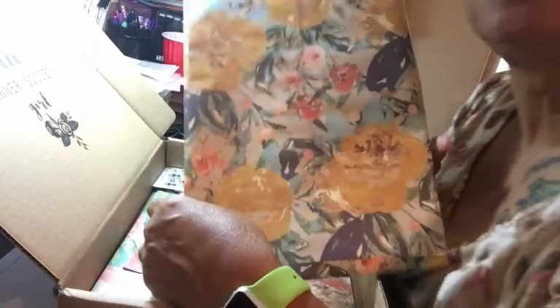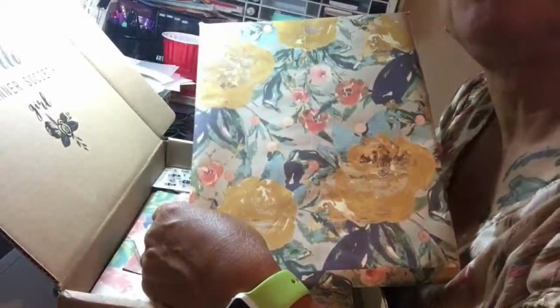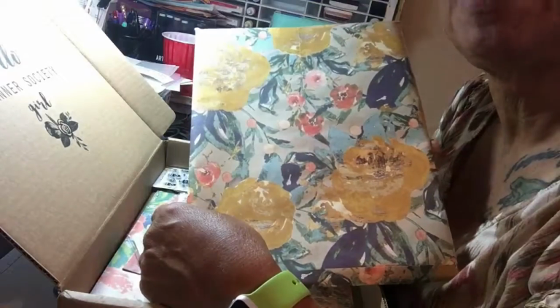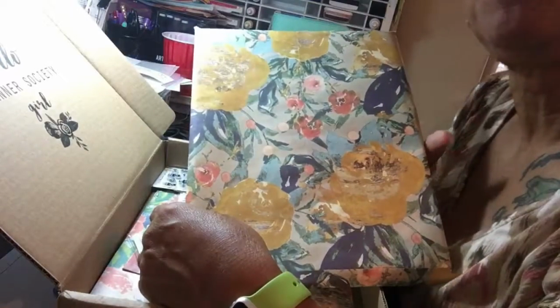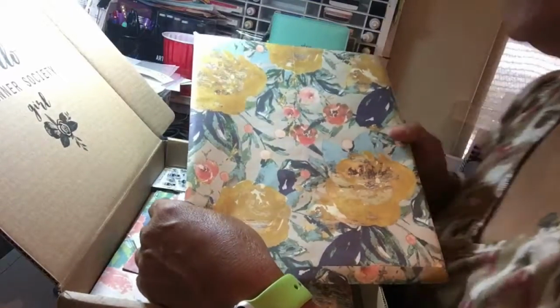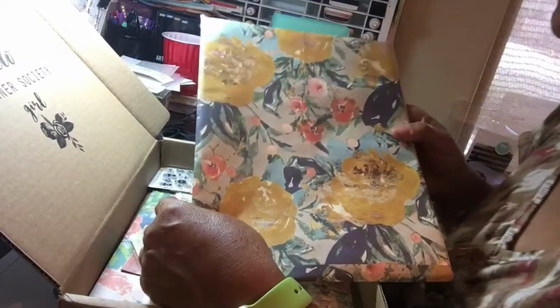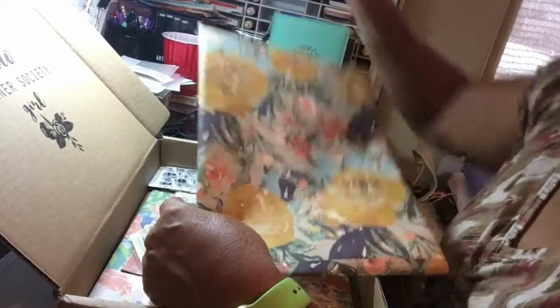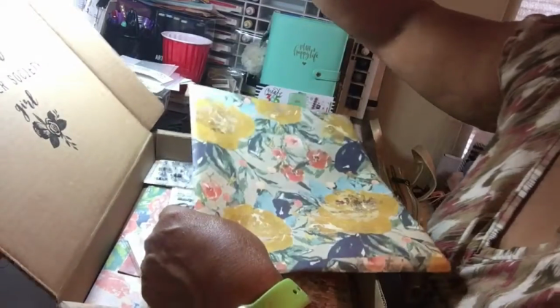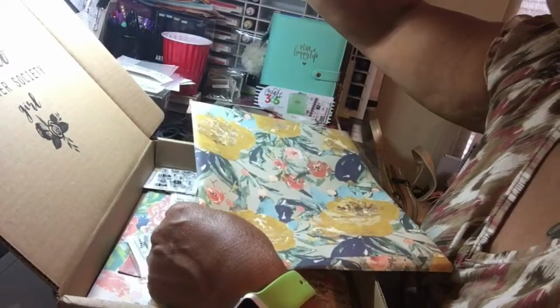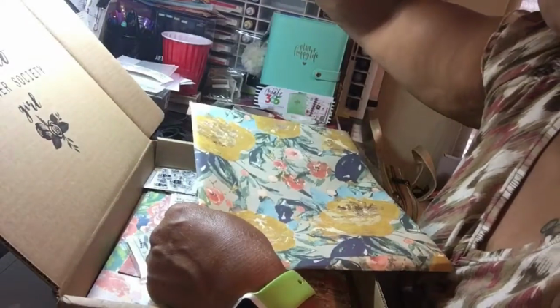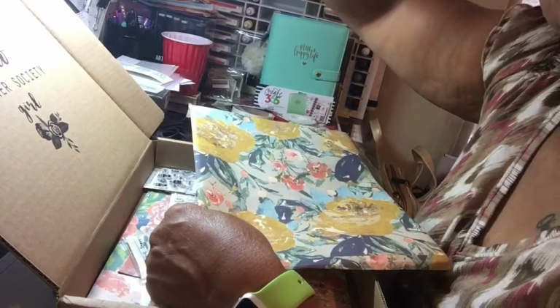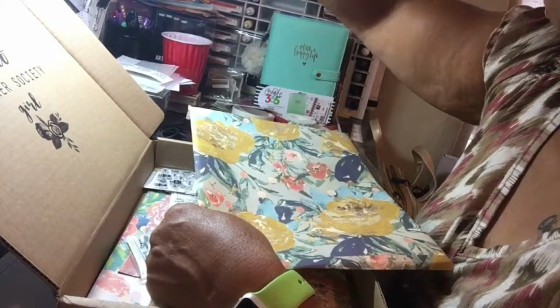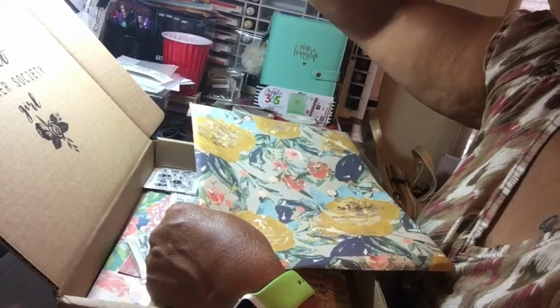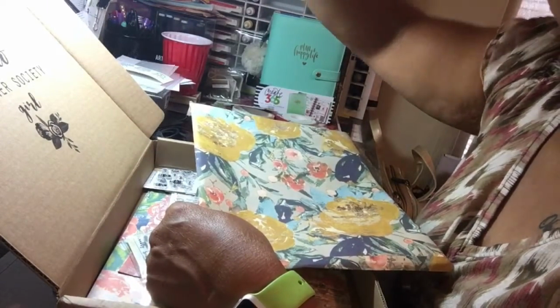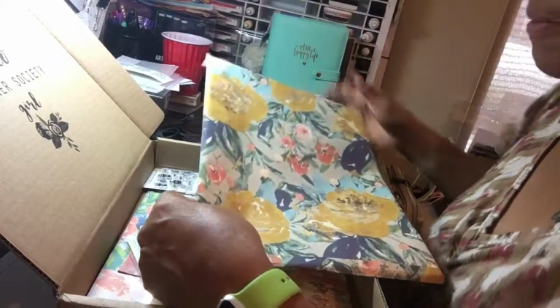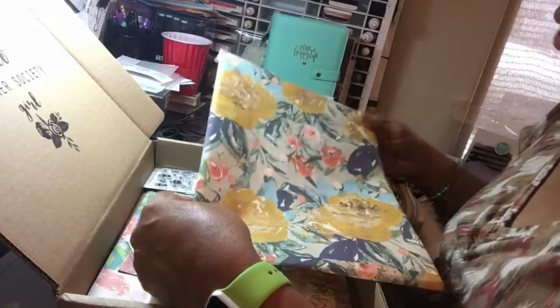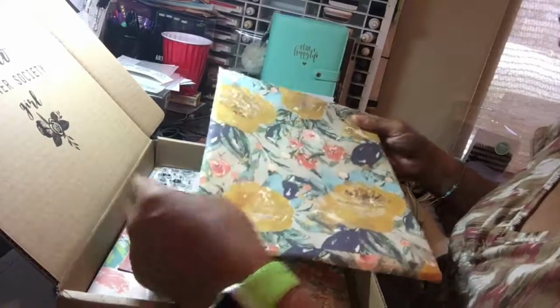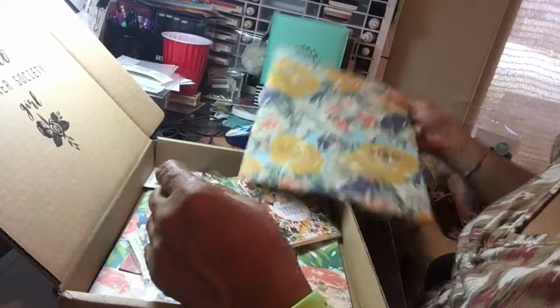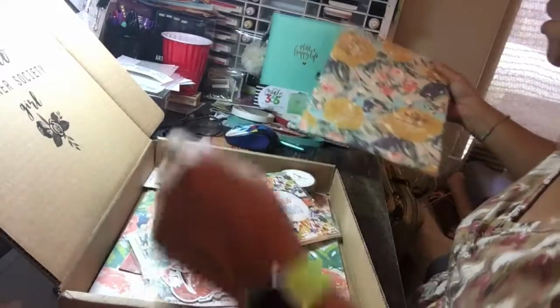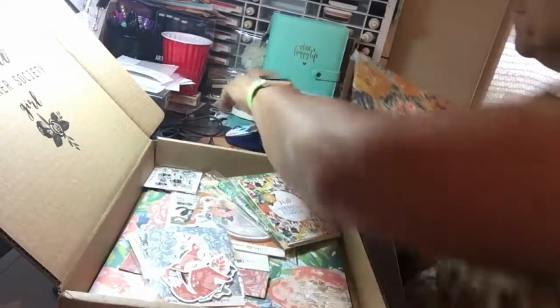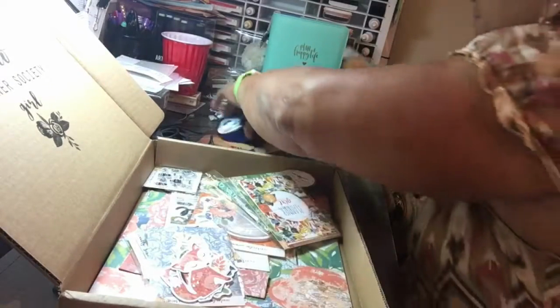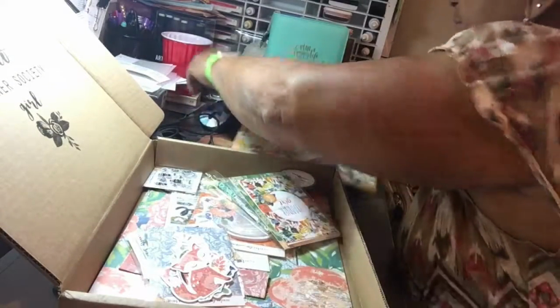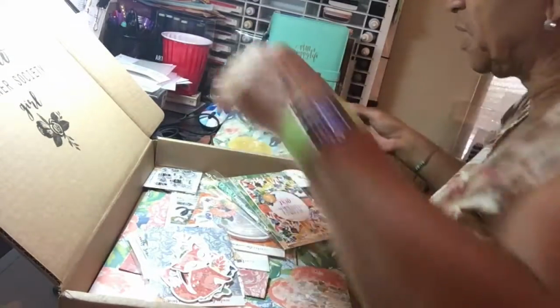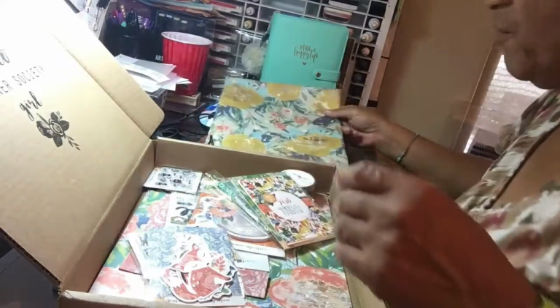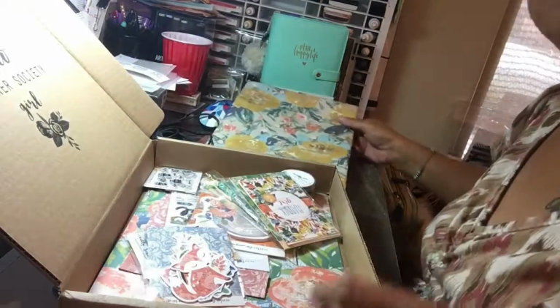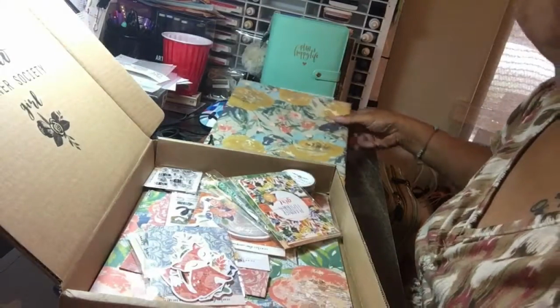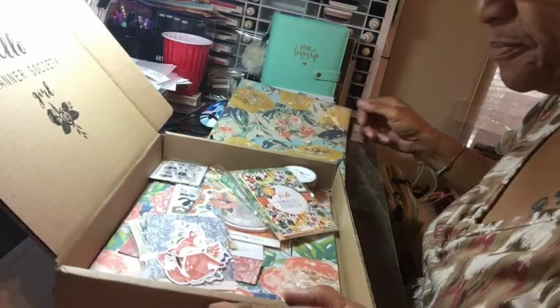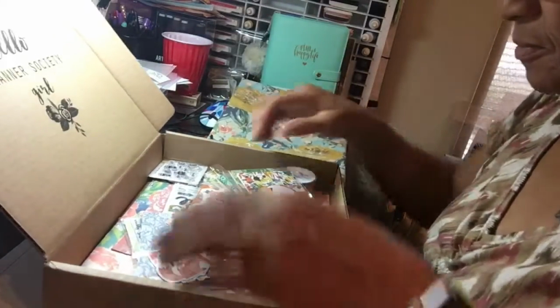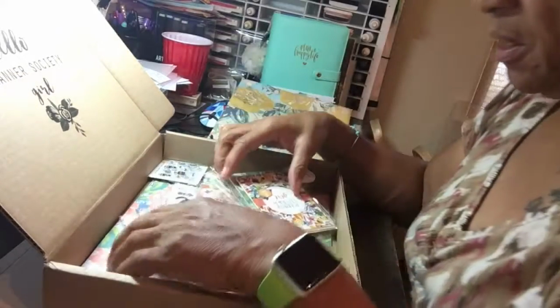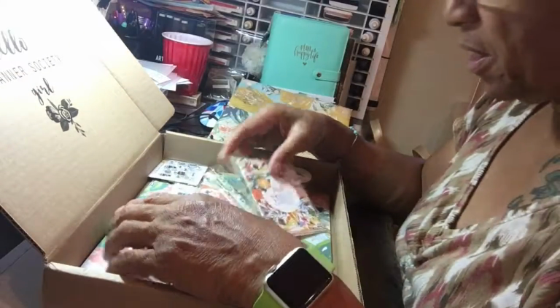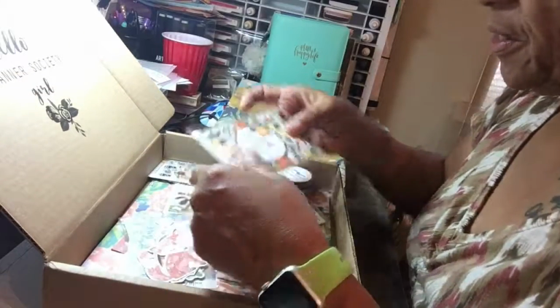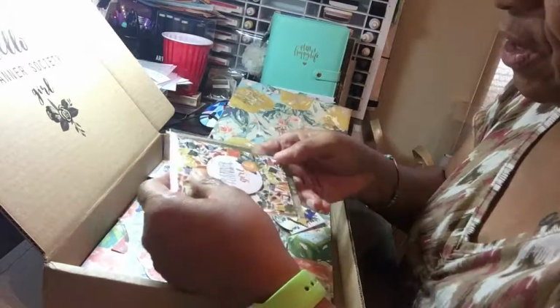Look at that beautiful paper — it's gorgeous, gorgeous, gorgeous. I'm trying to put this up and get a little bit more light. Gorgeous. Okay, cover up the mess a little bit.